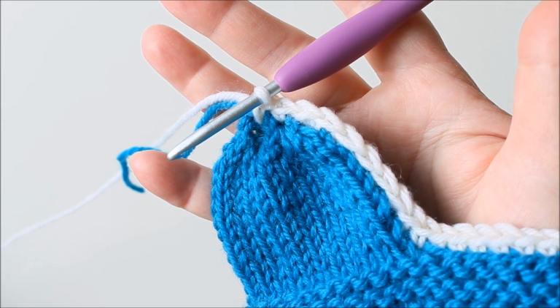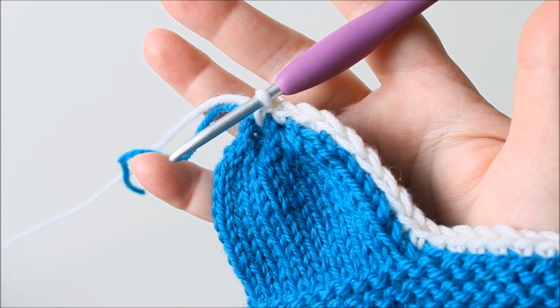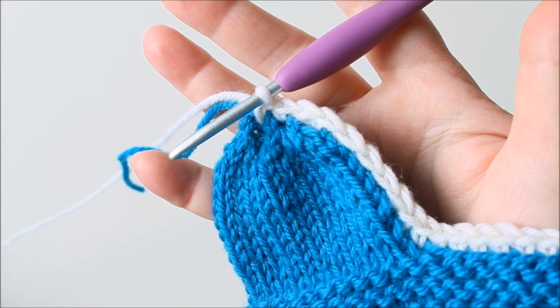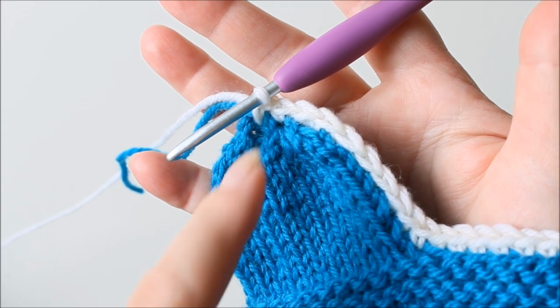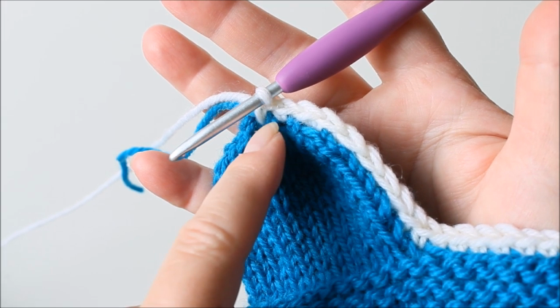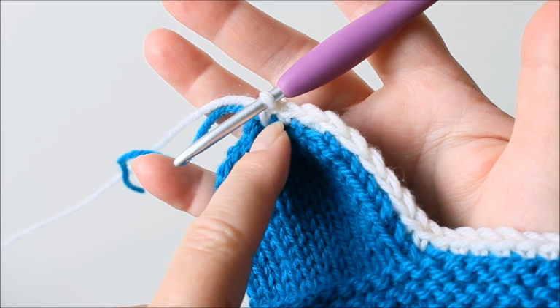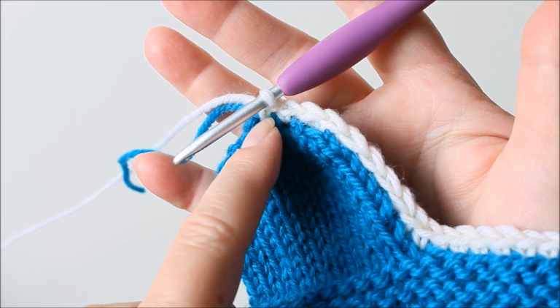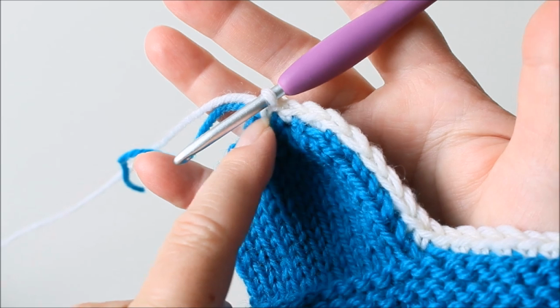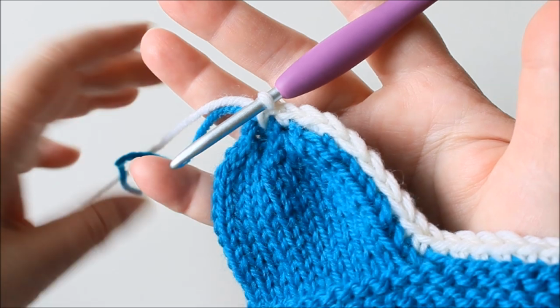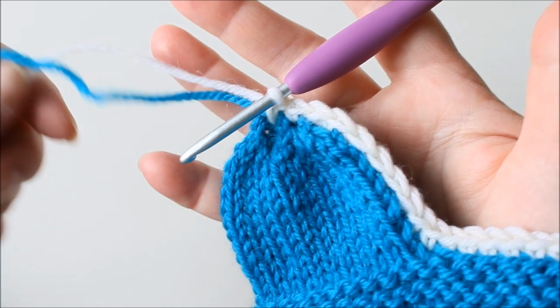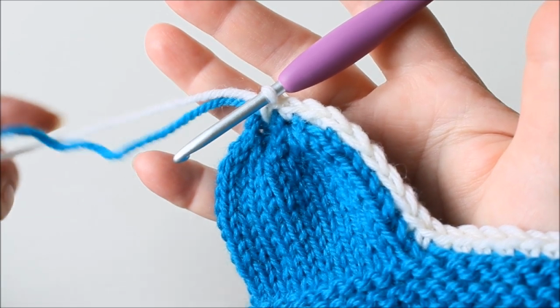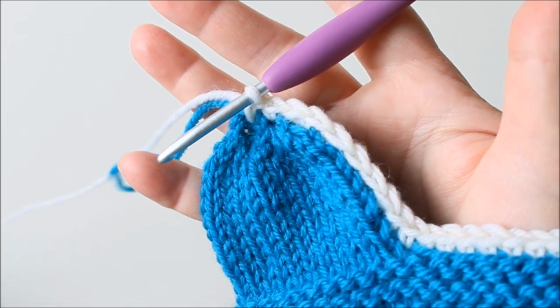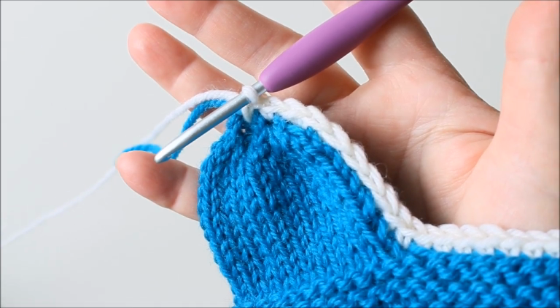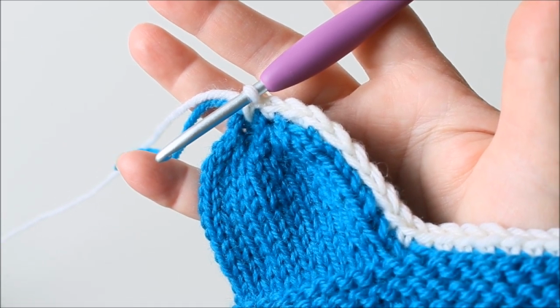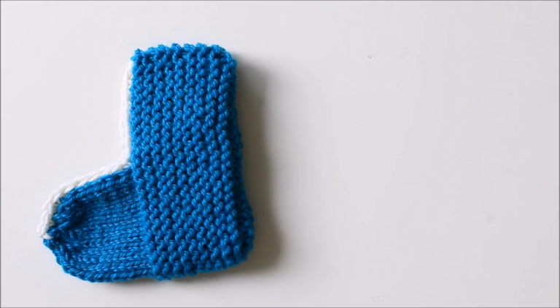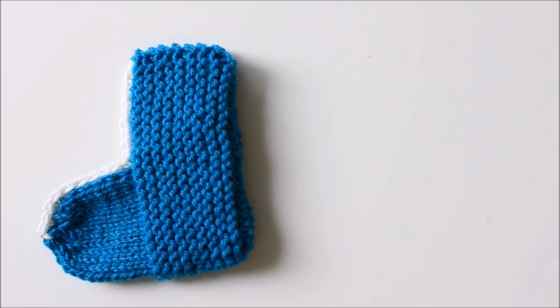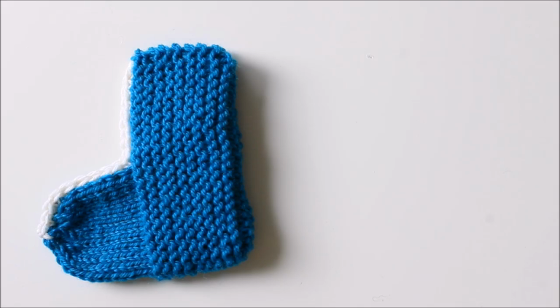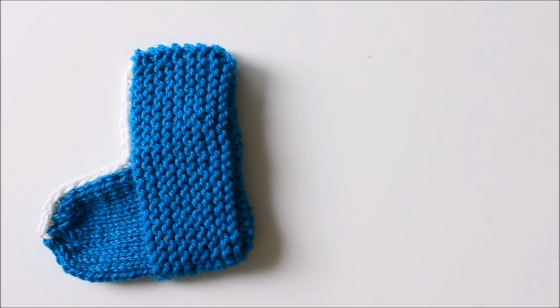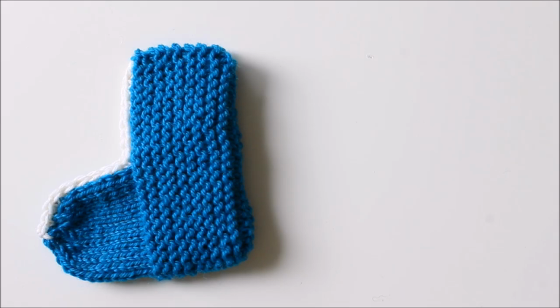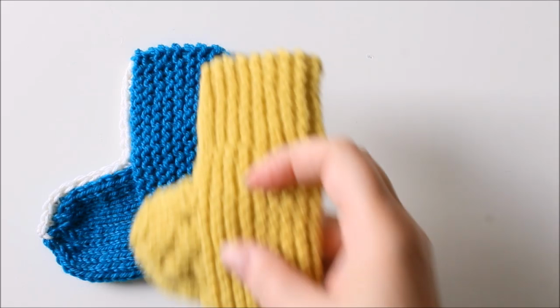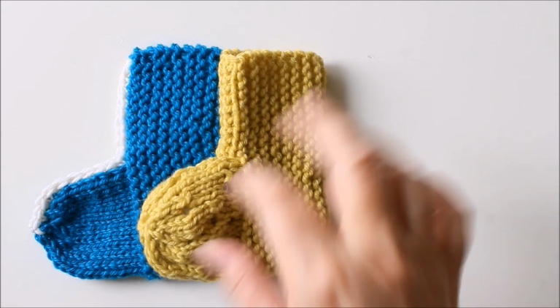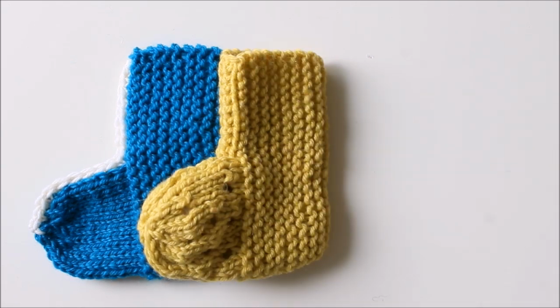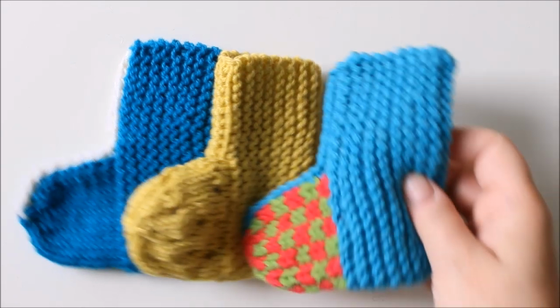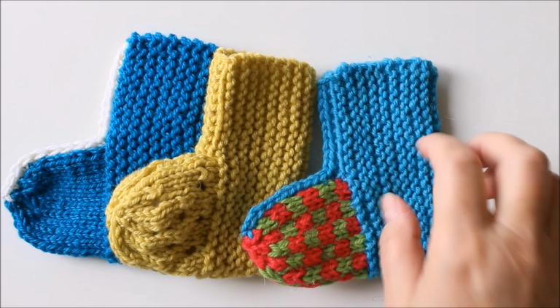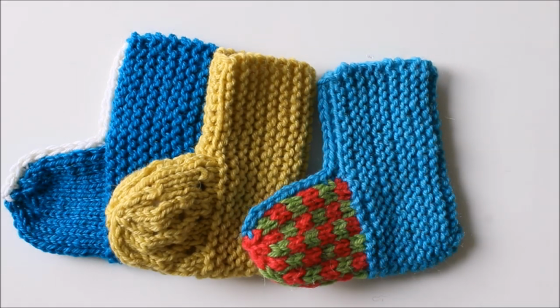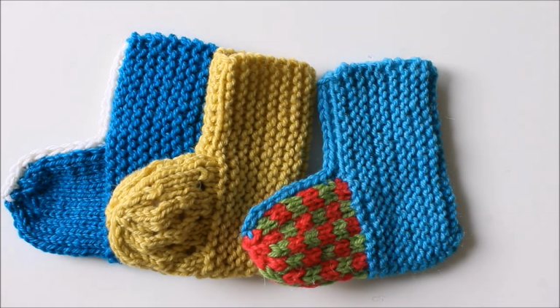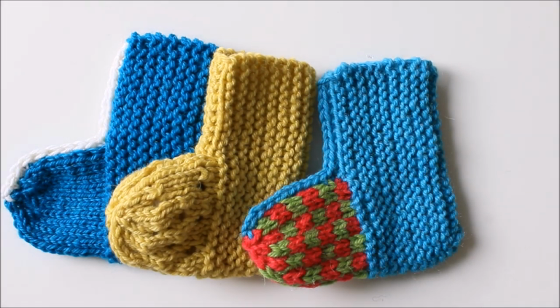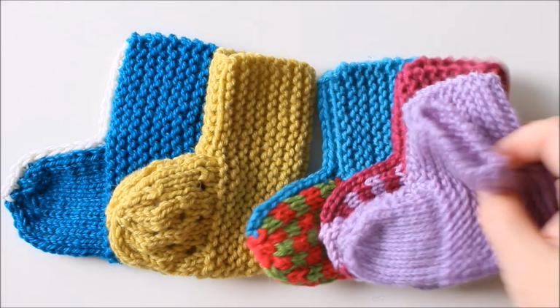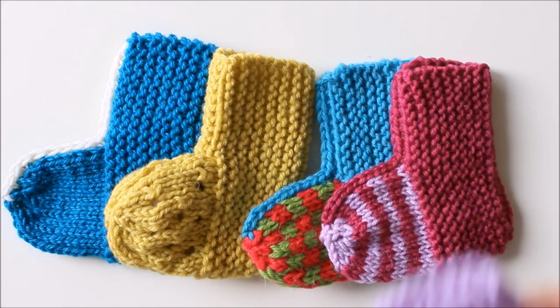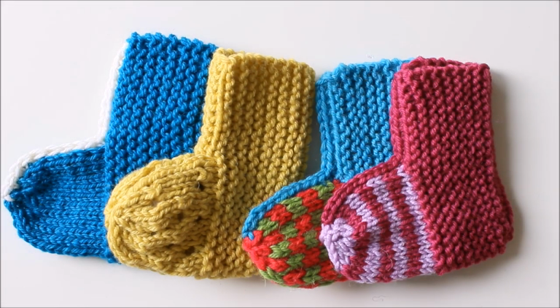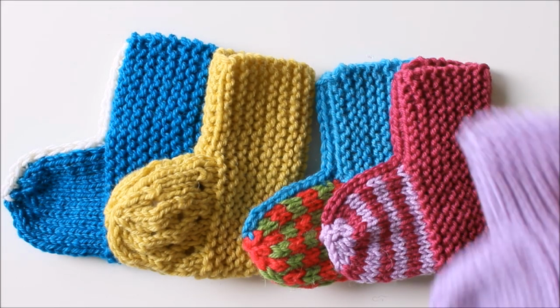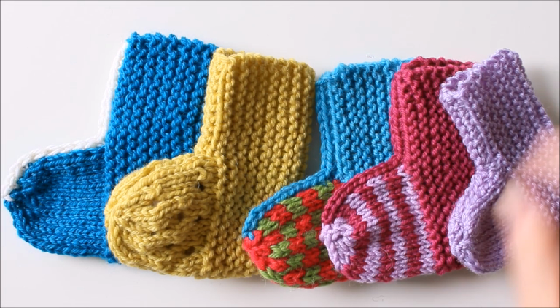Cut and weave in the threads. Here it is finished!